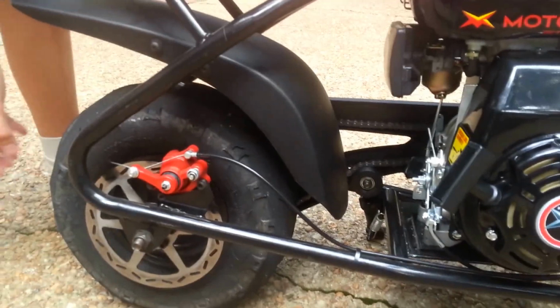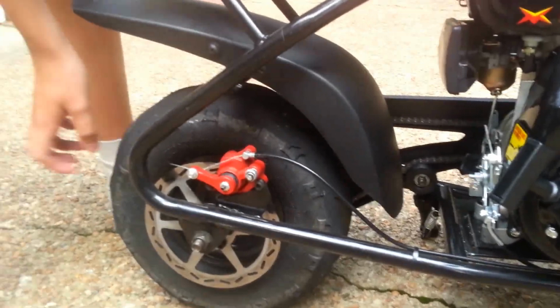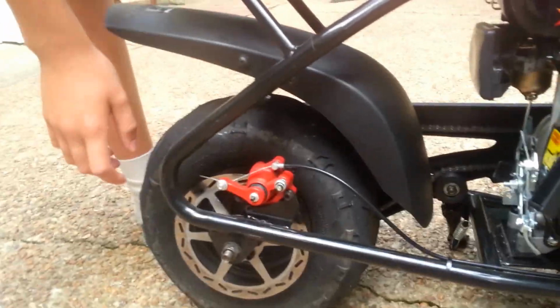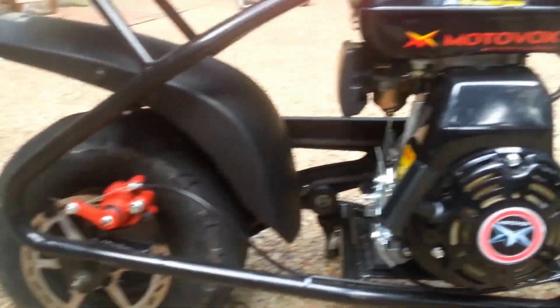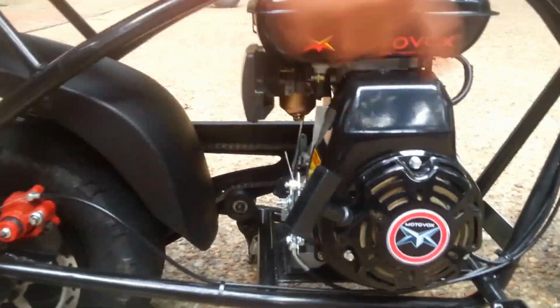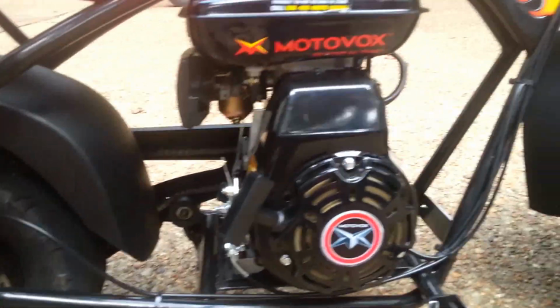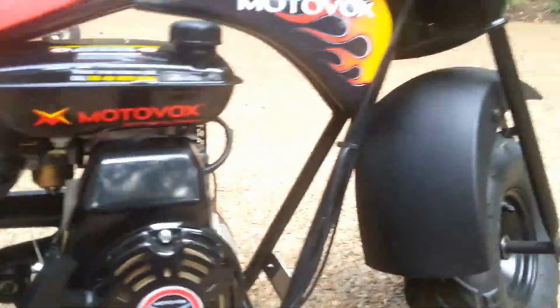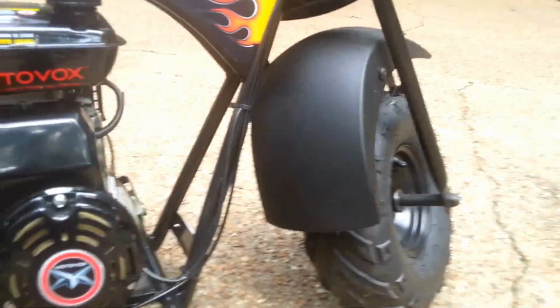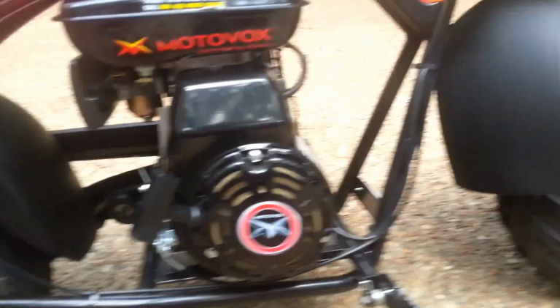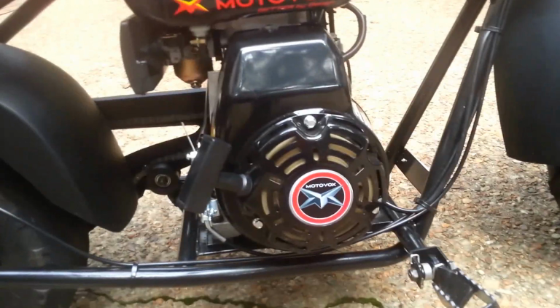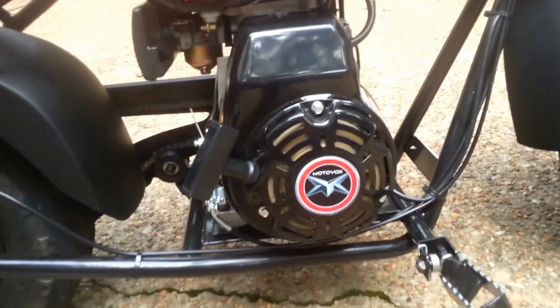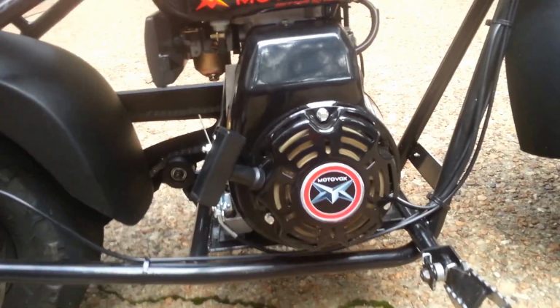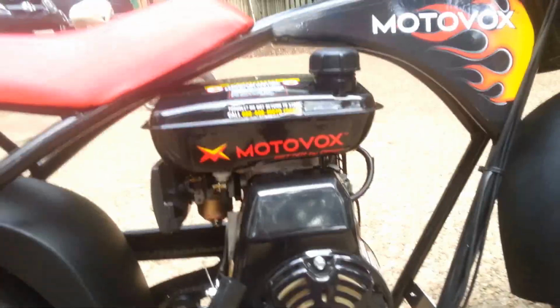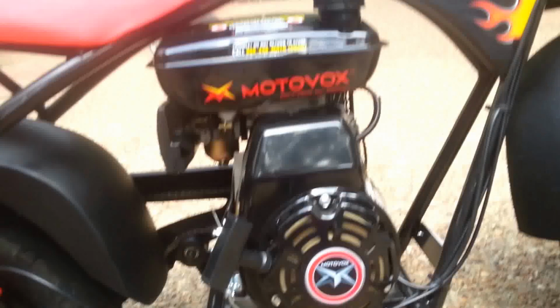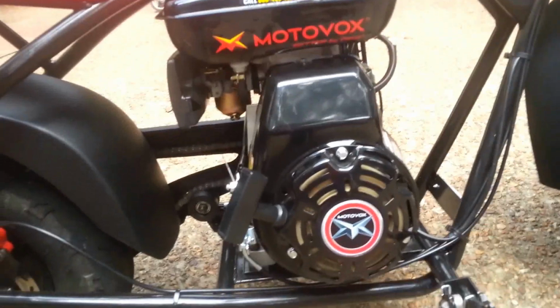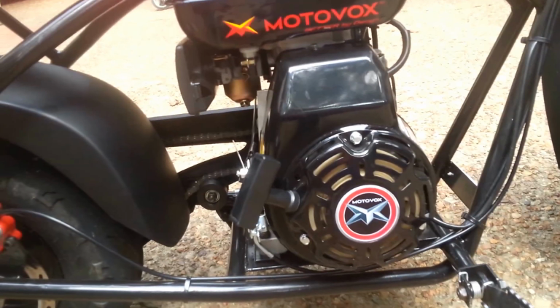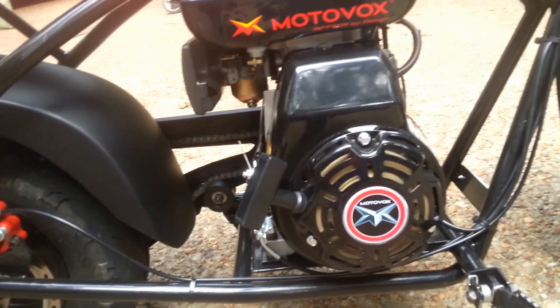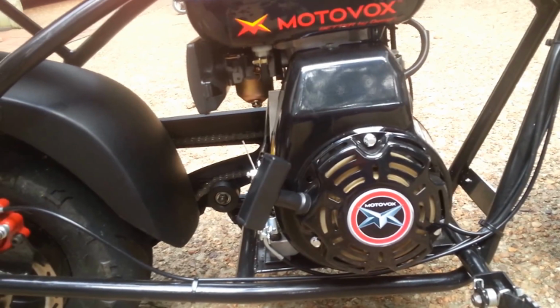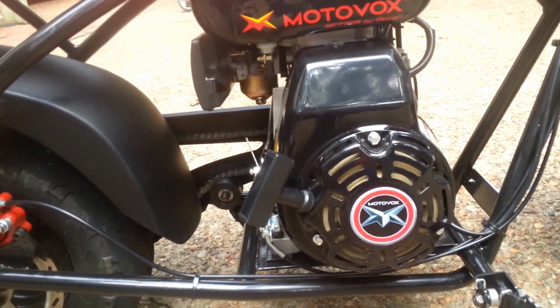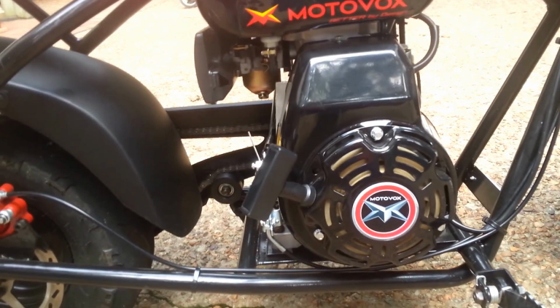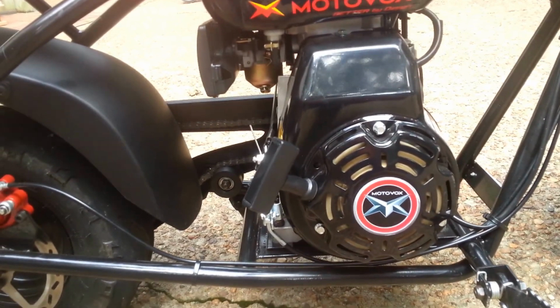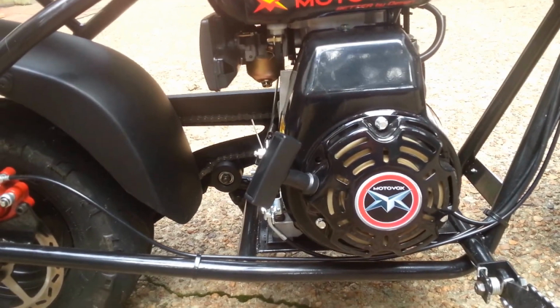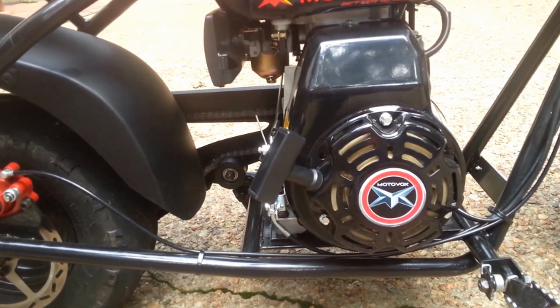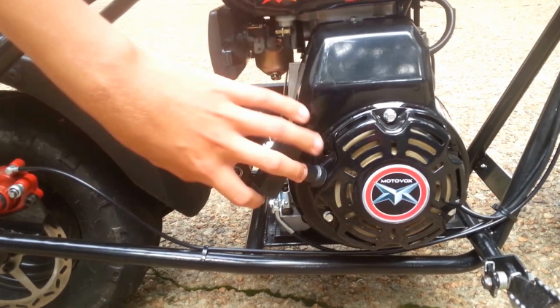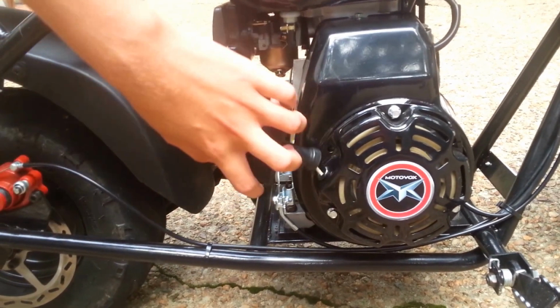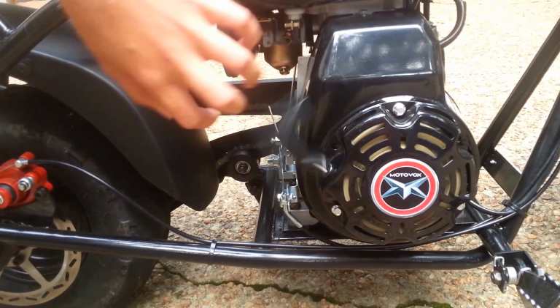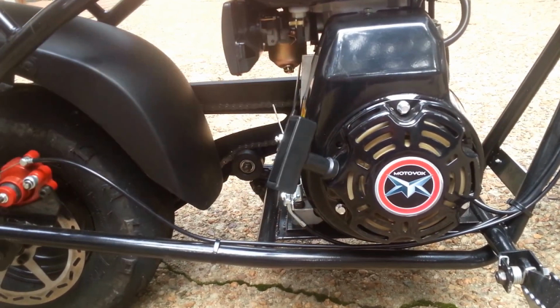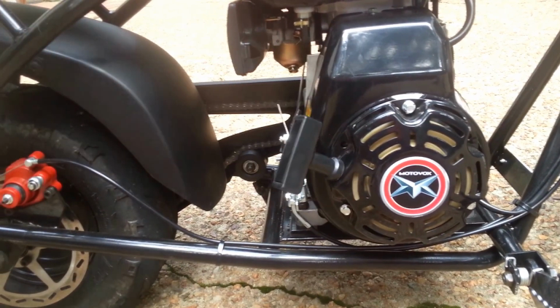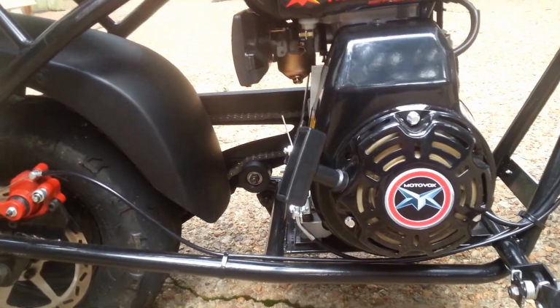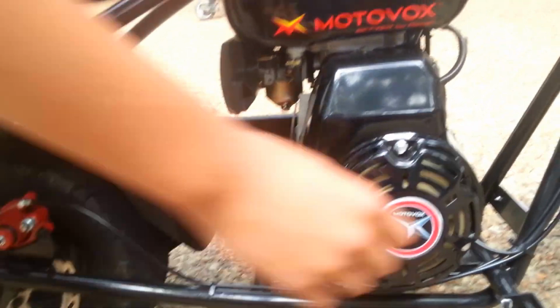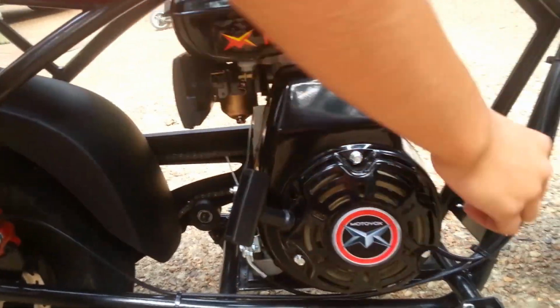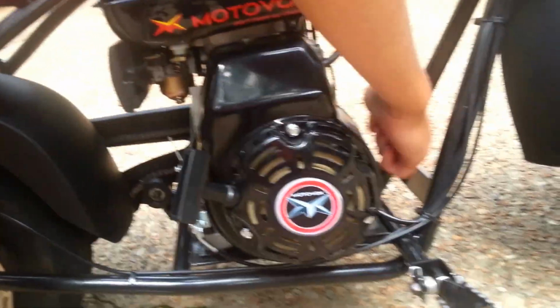Your tires, front and back. It's an 80cc engine. It's a pull start. You've got the oil in right here.